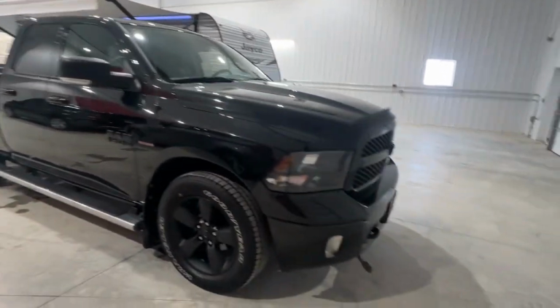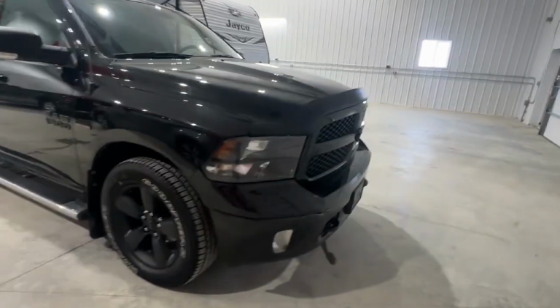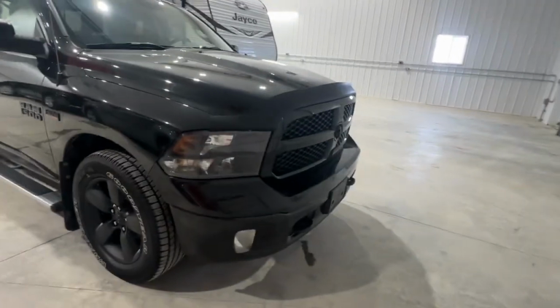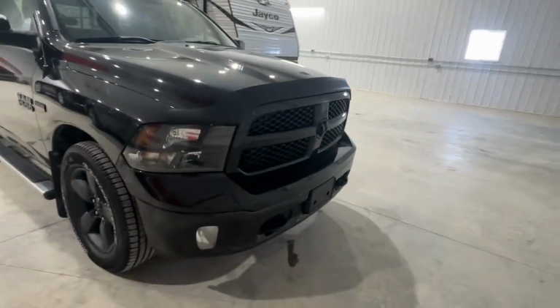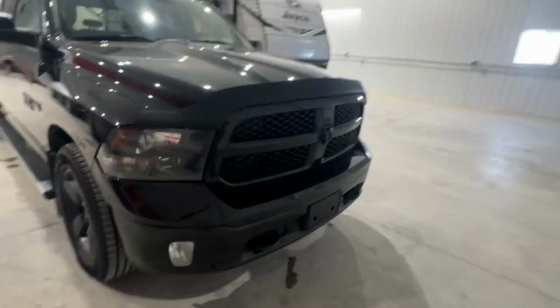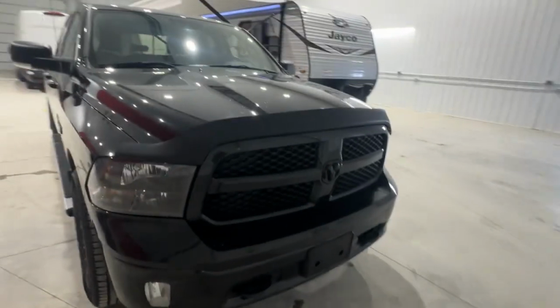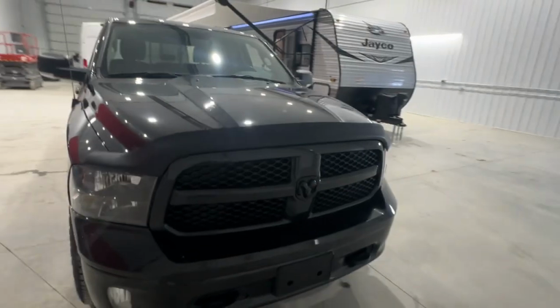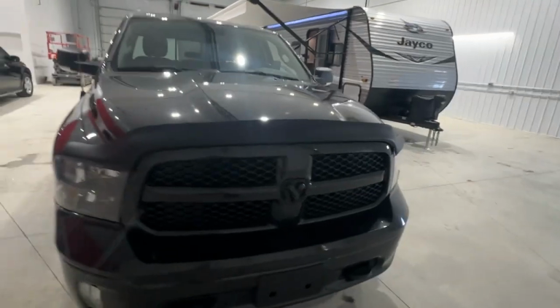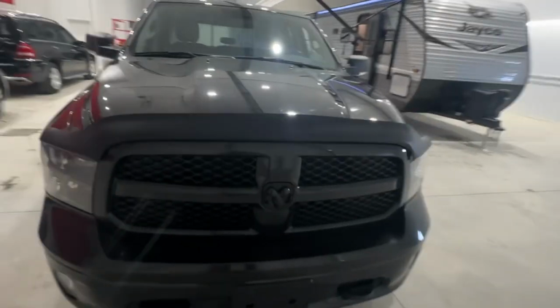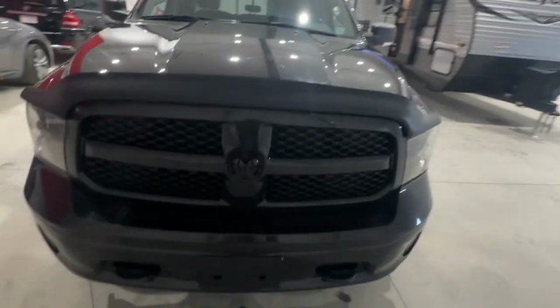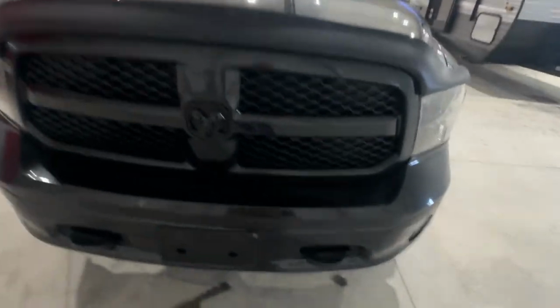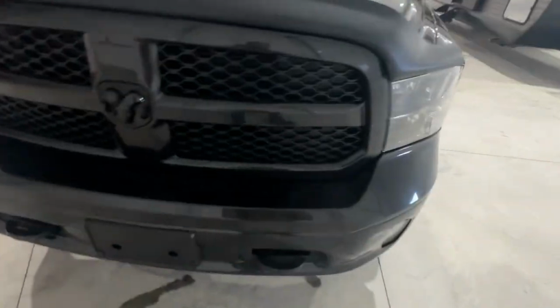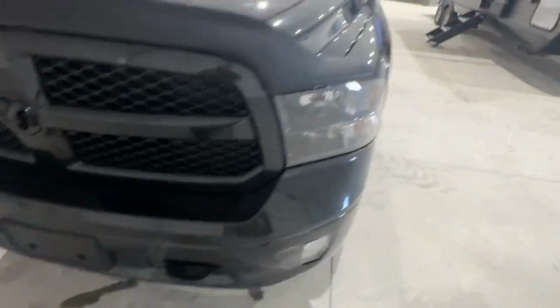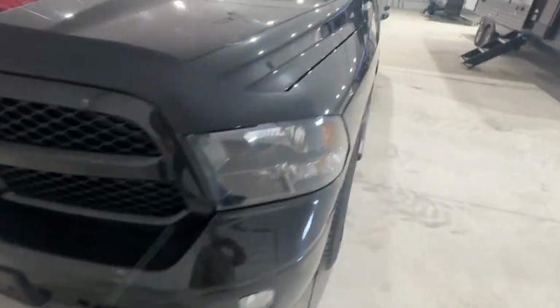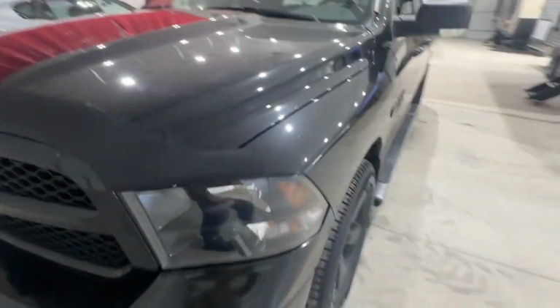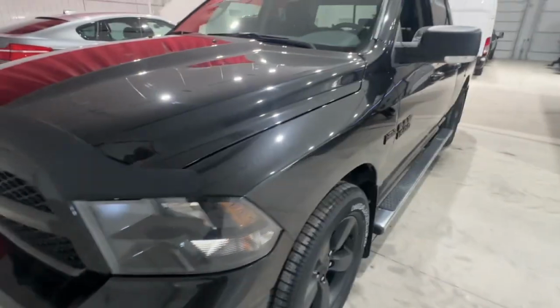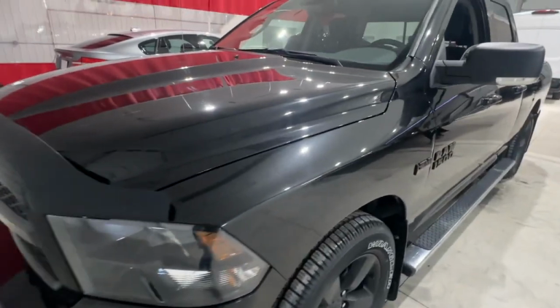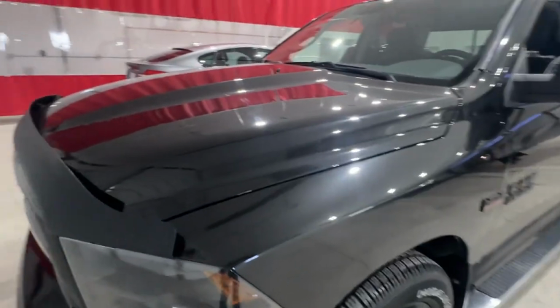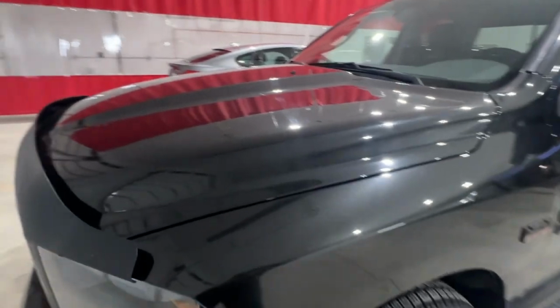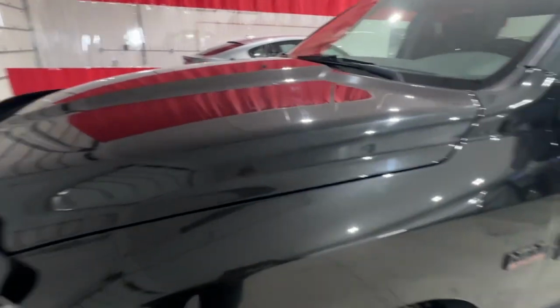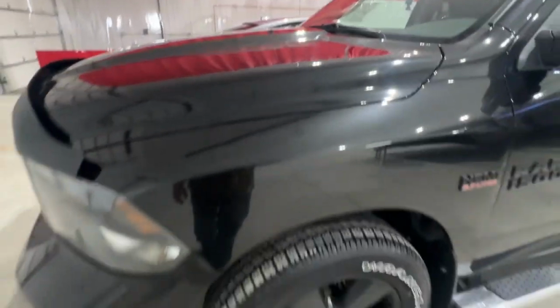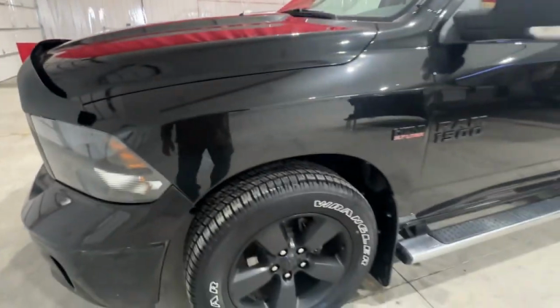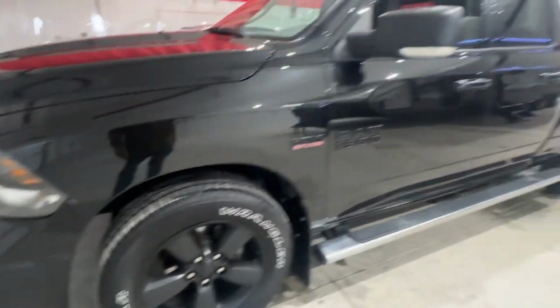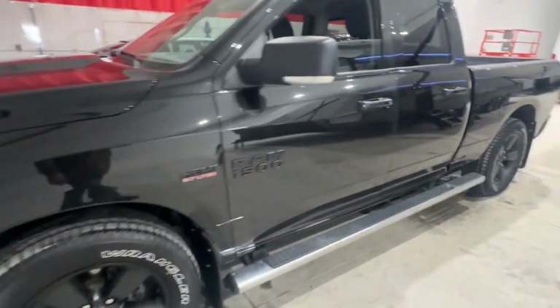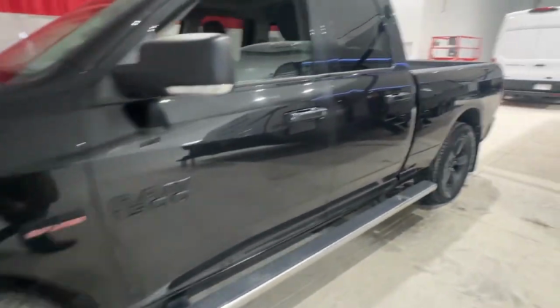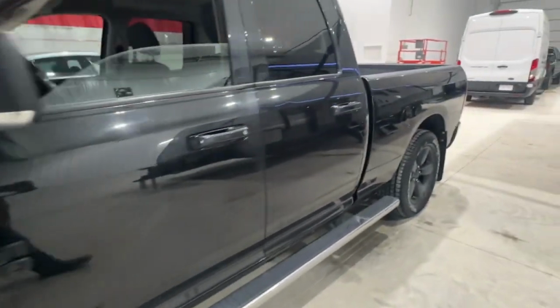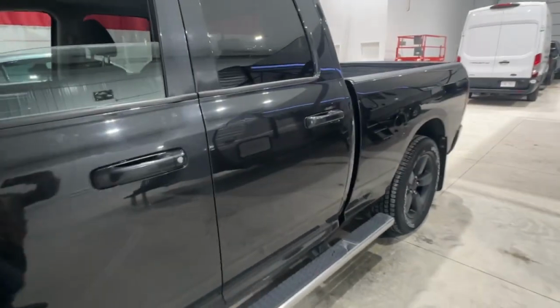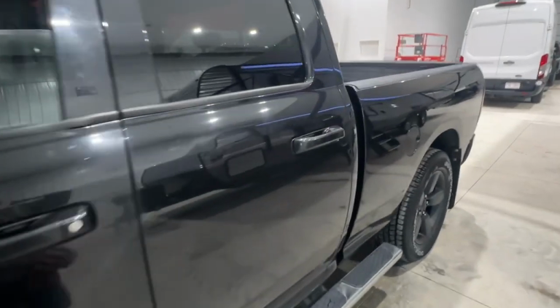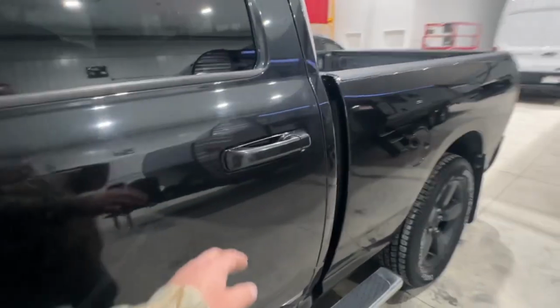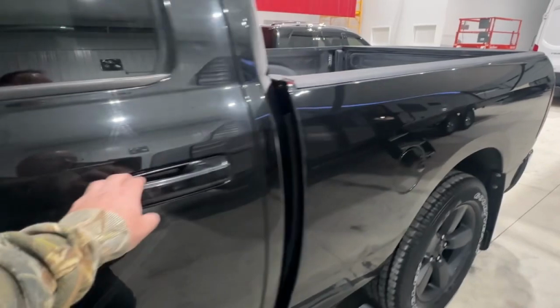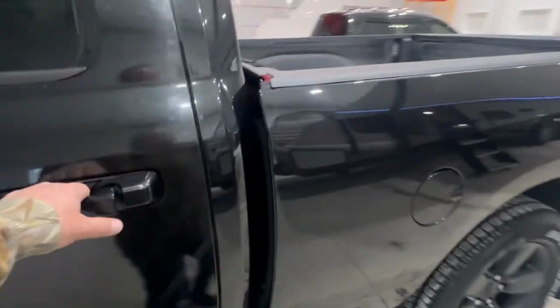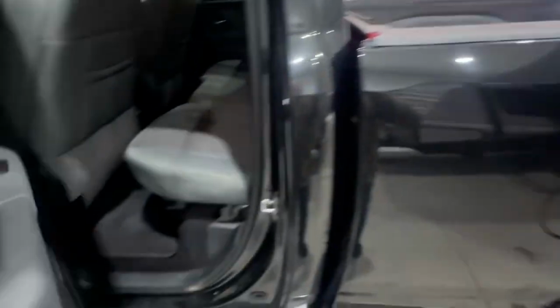It runs and drives really good. We have an AMVIC inspection on this one as well — the mechanical fitness assessment — and the Carproof/Carfax report in the file. We offer financing as well. There are really just a few minor scratches on the unit. It does have a cloth interior — I'll show you the back seat real quick.